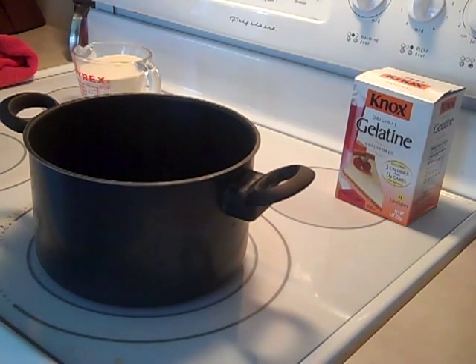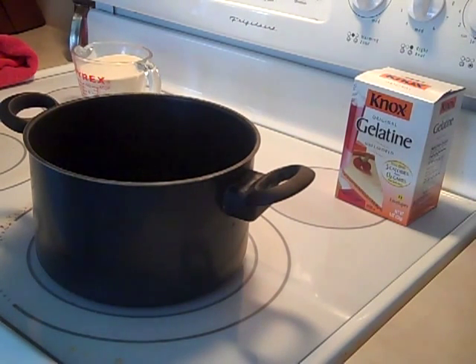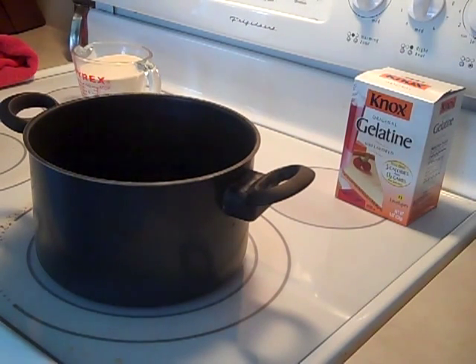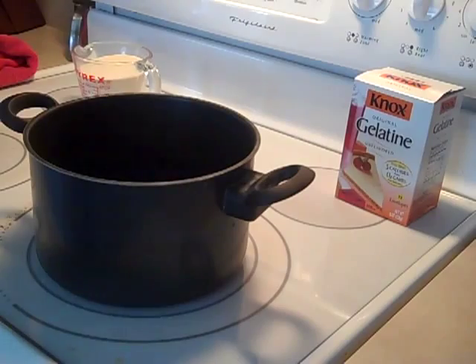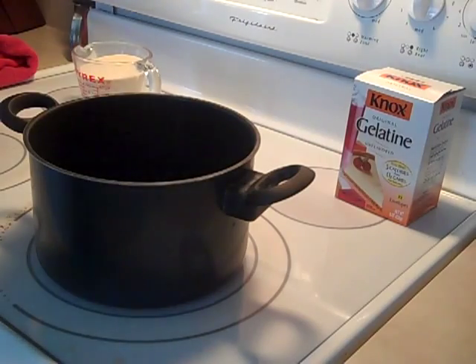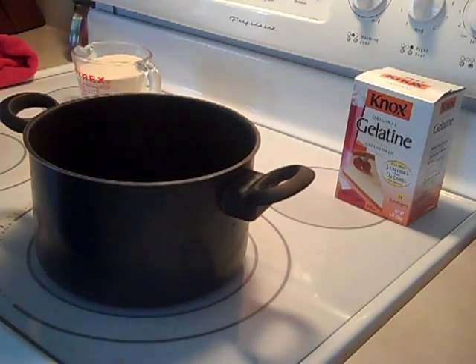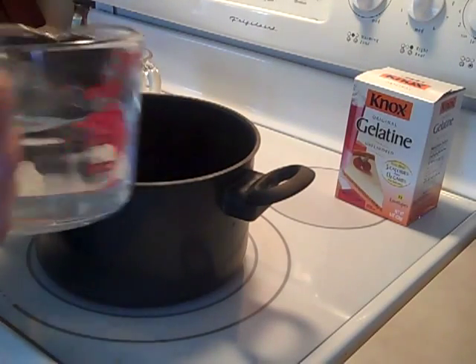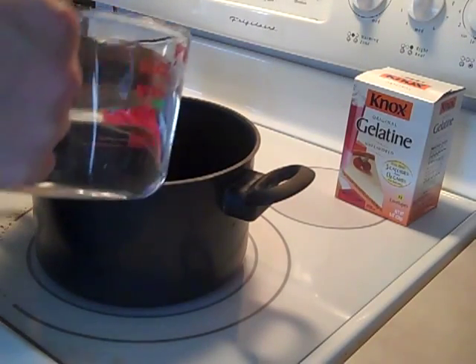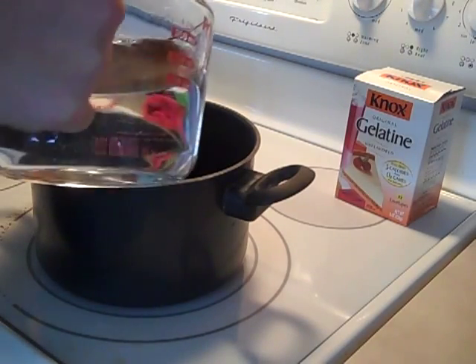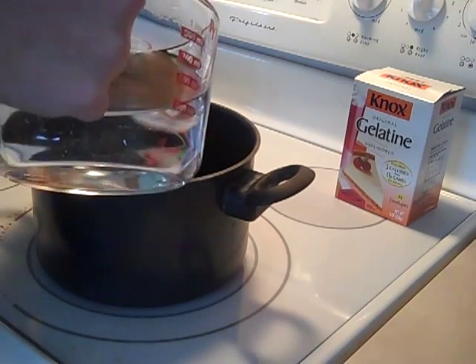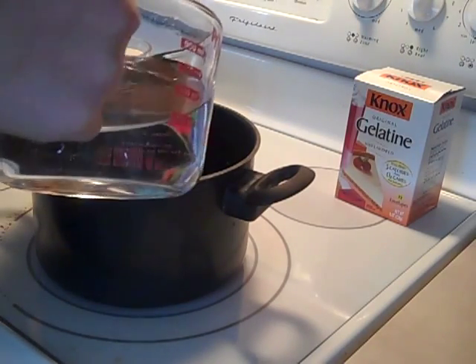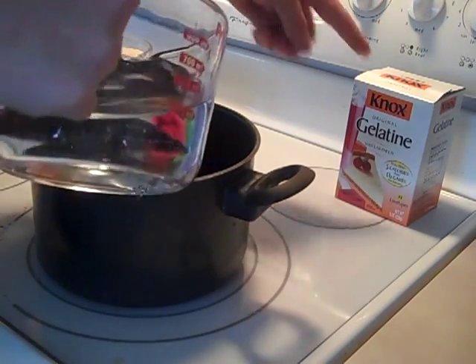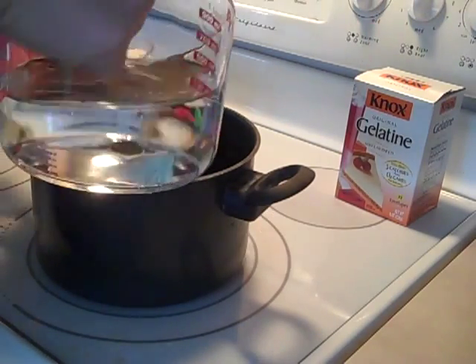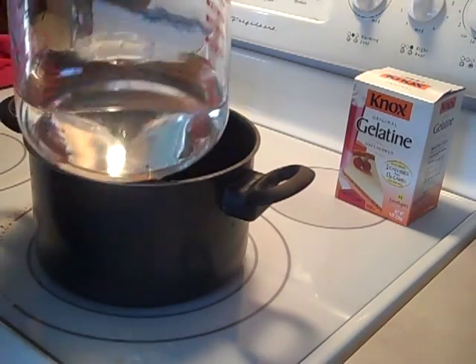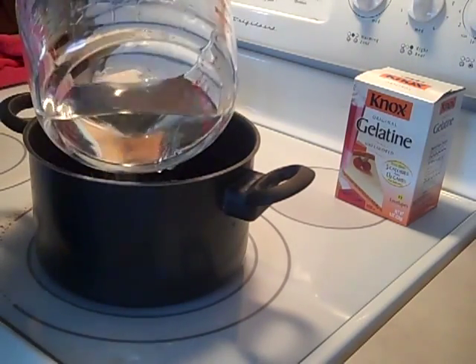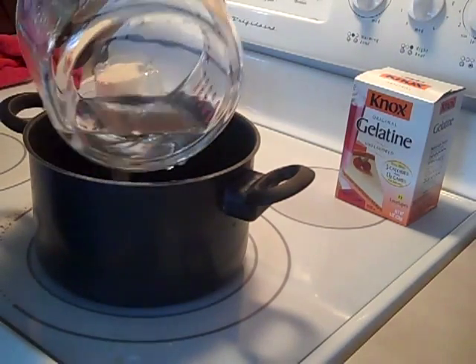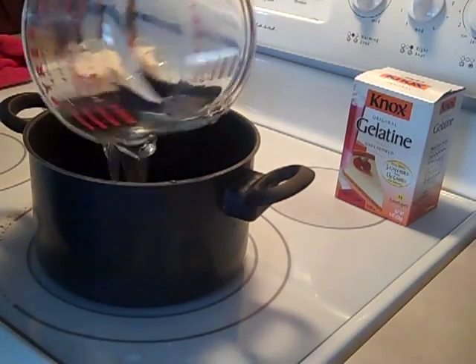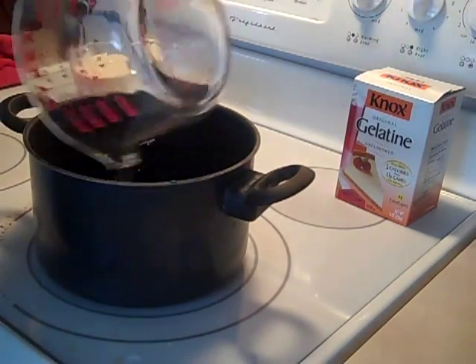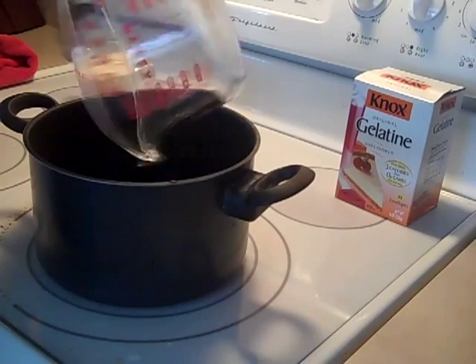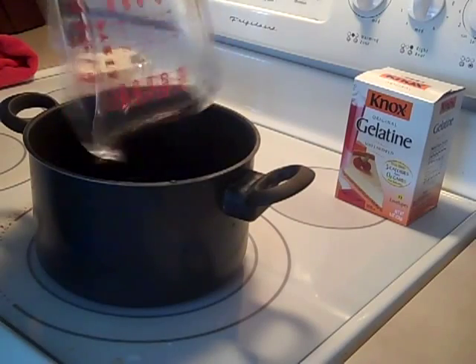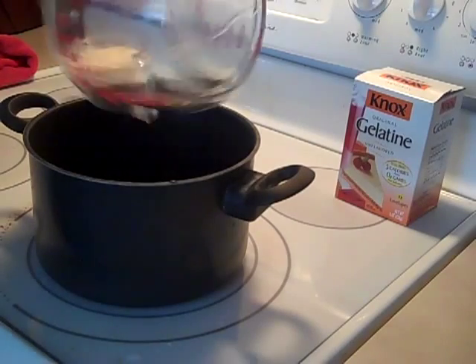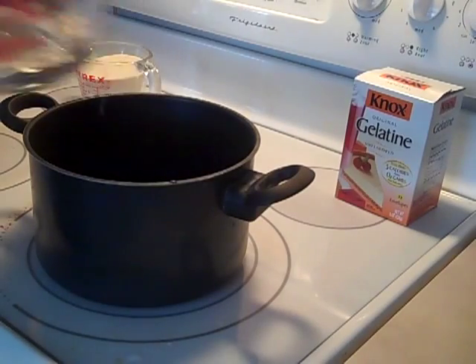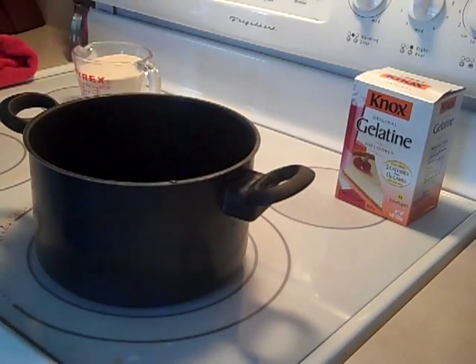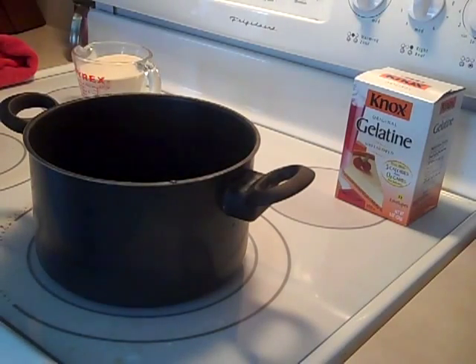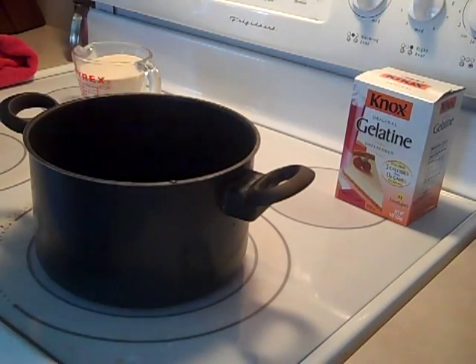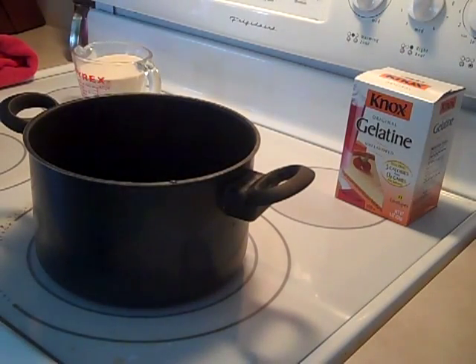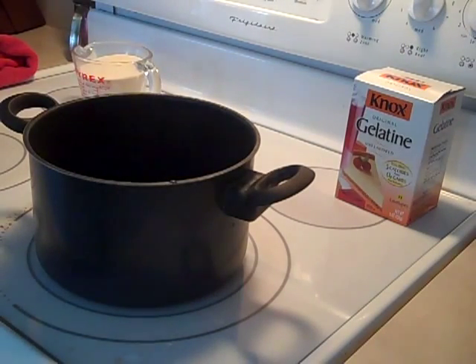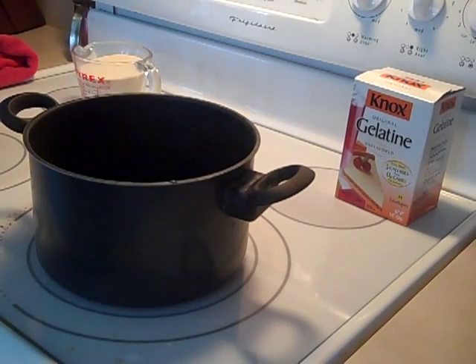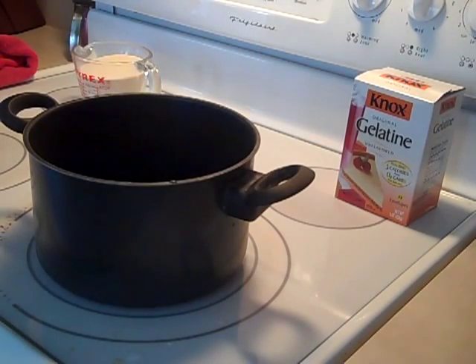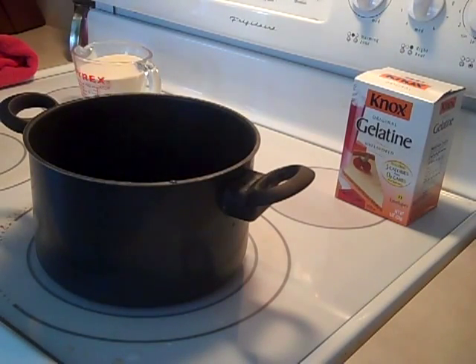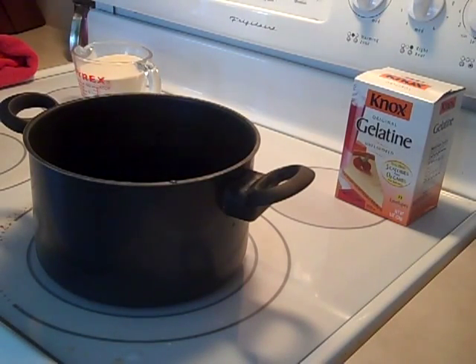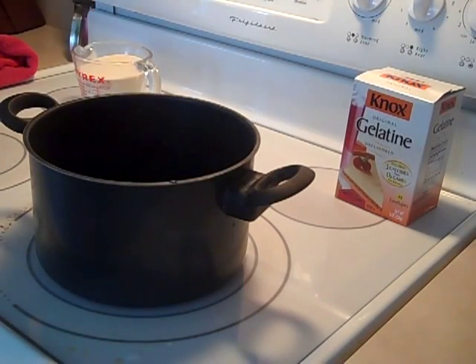It's 2 quarts for every 8 ounces. So if you're getting 2 of these, it's going to be a gallon of water — a gallon of water for 16 ounces of powder.